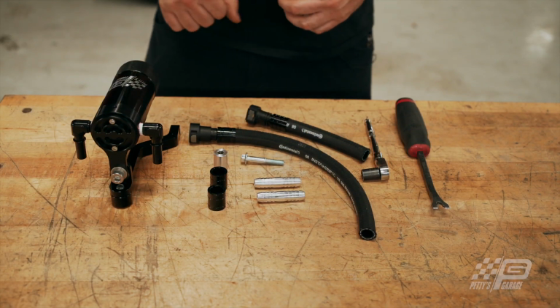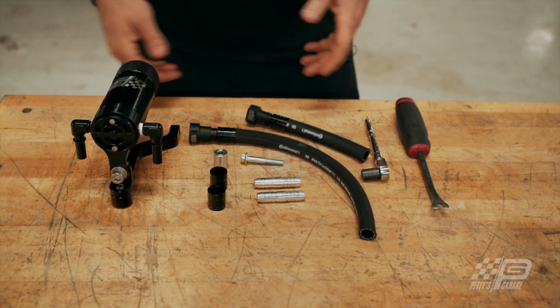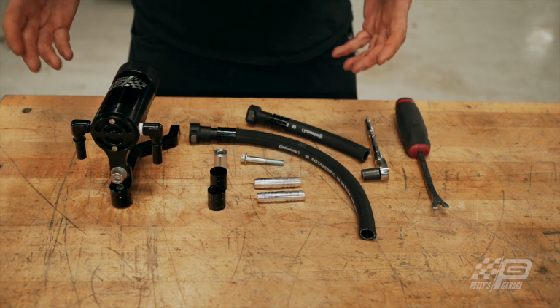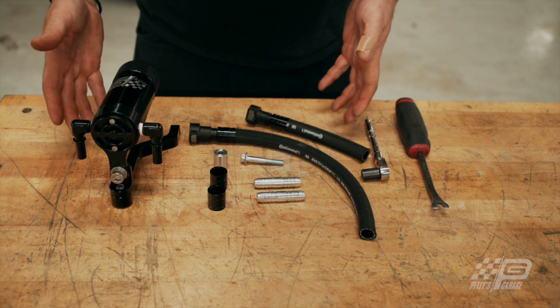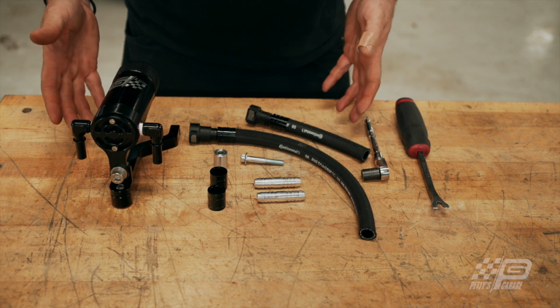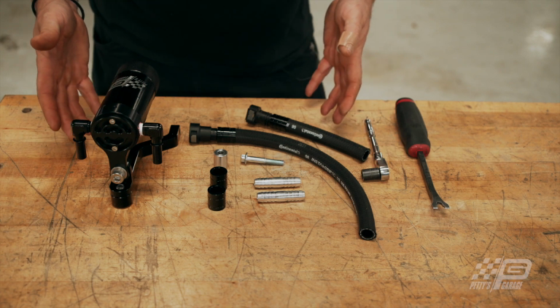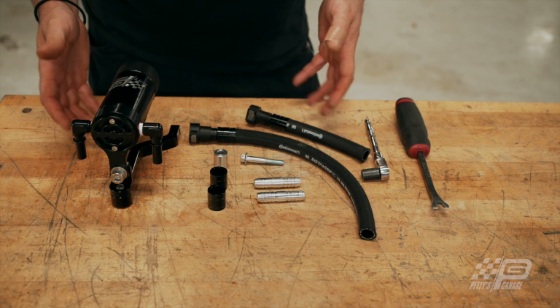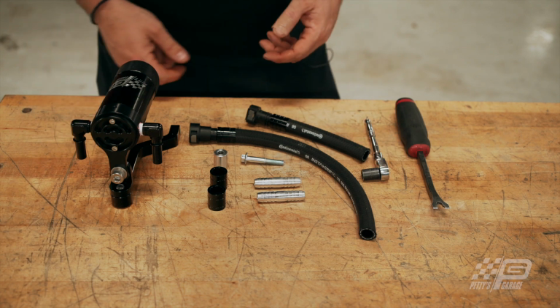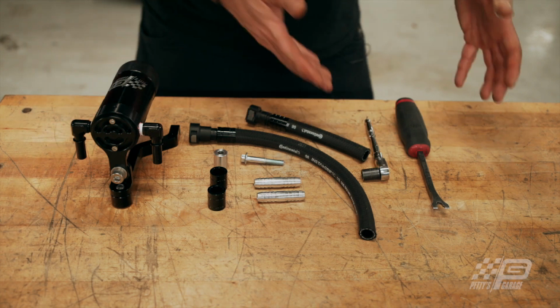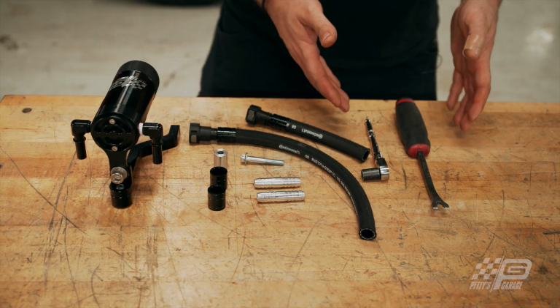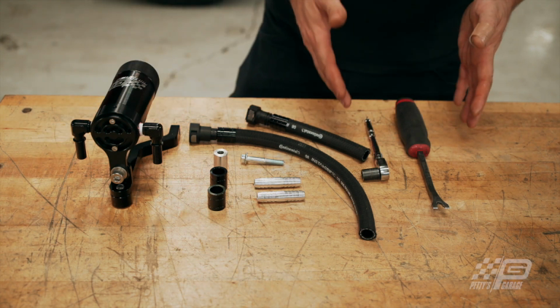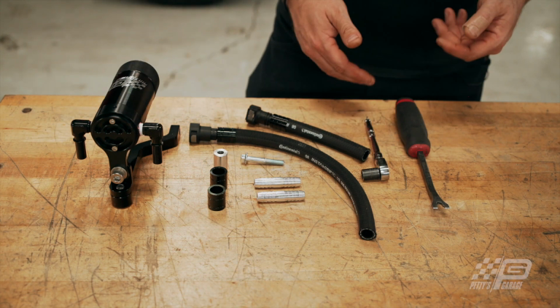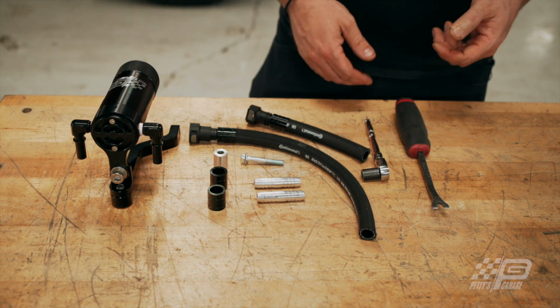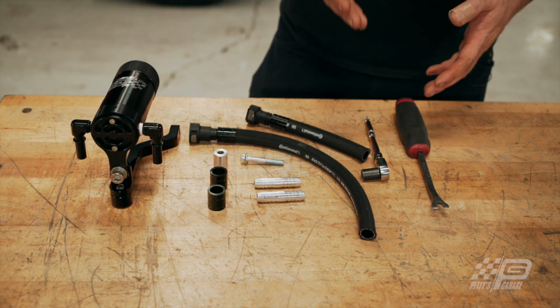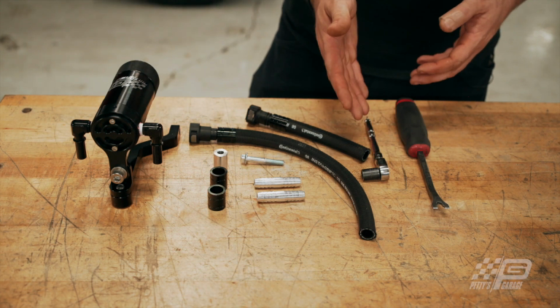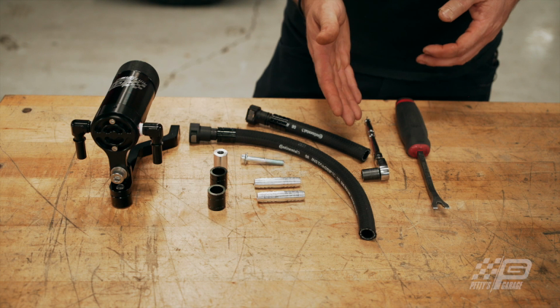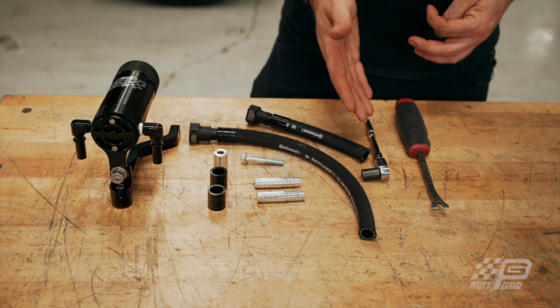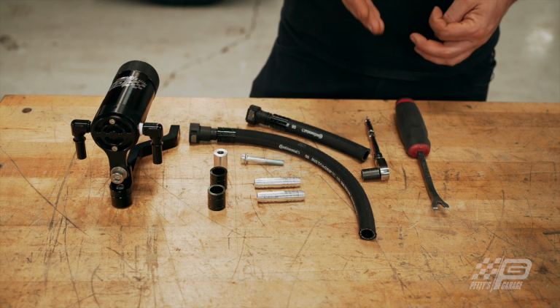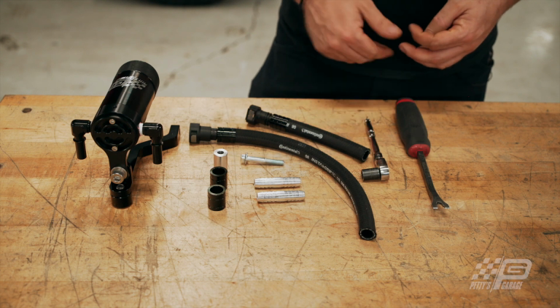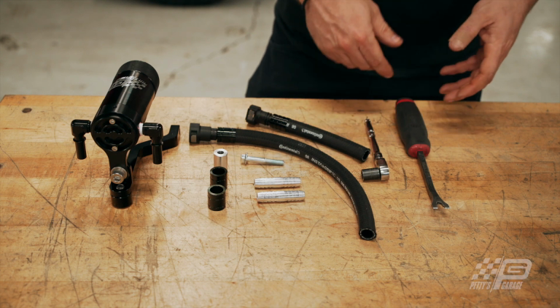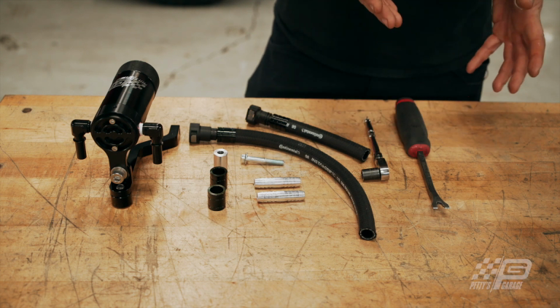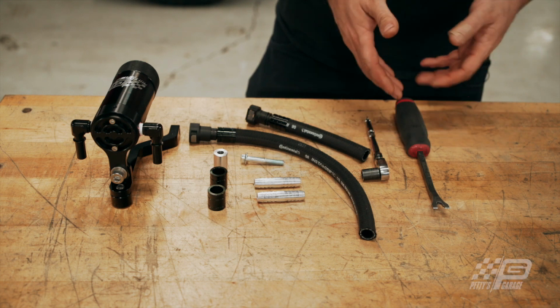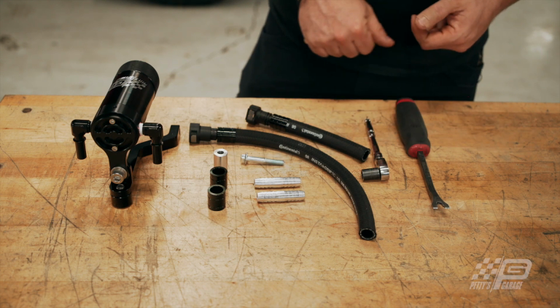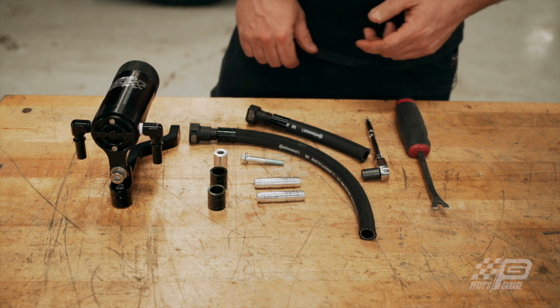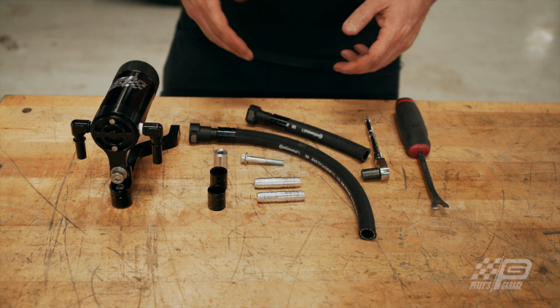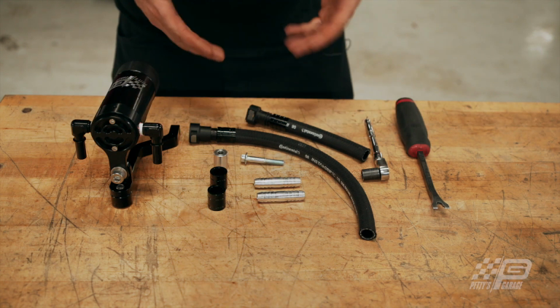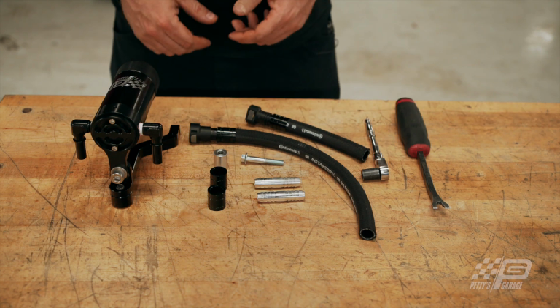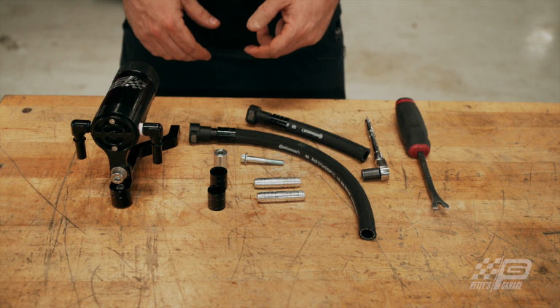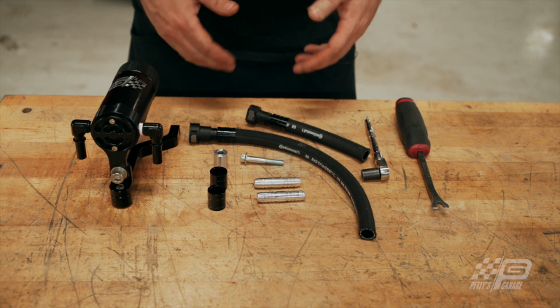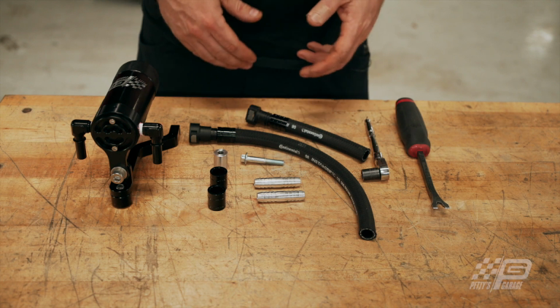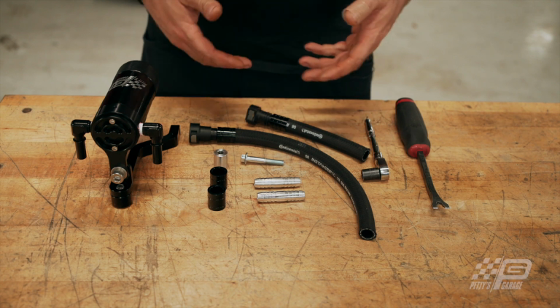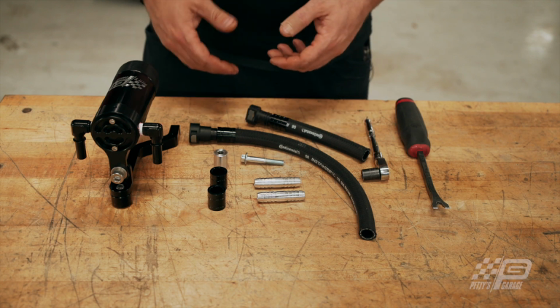This job is pretty easy. This is what comes in the kit with the catch can, and these are the two tools you're going to need: a small 10 millimeter socket and a ratchet, and a clip puller.